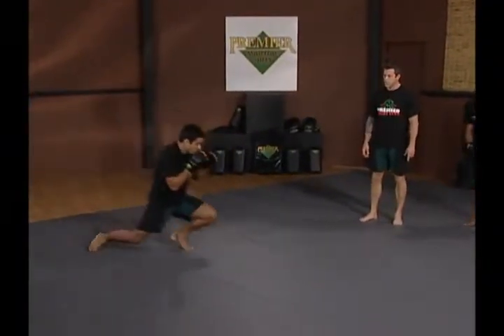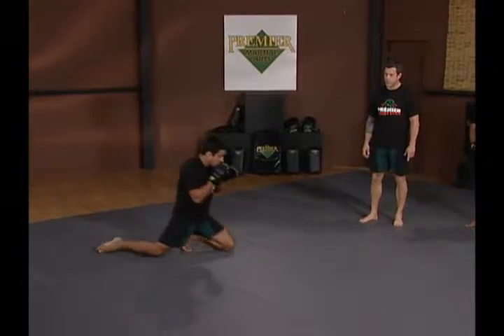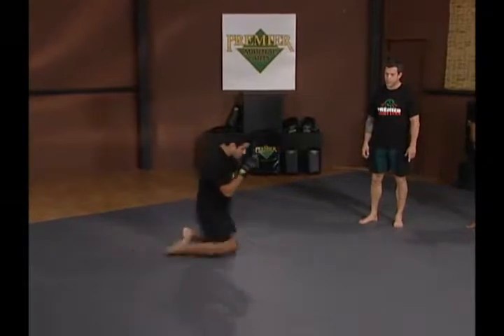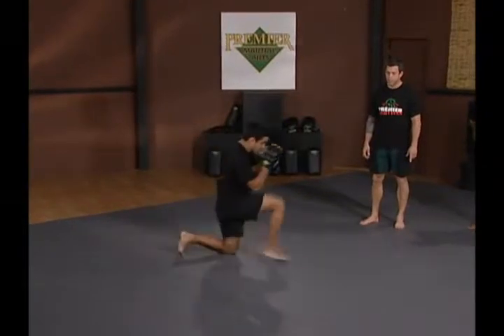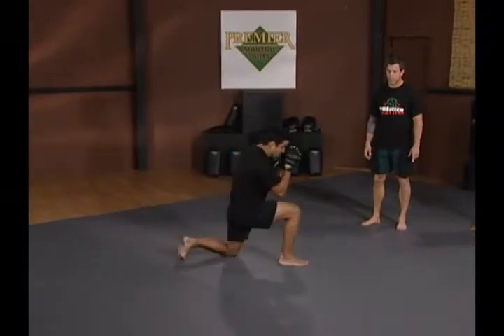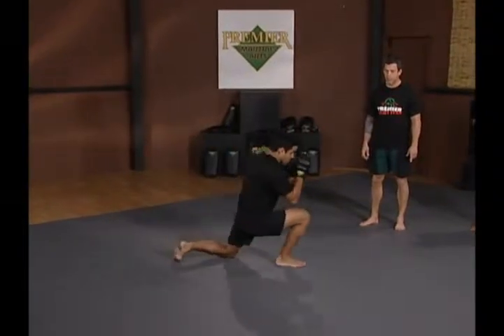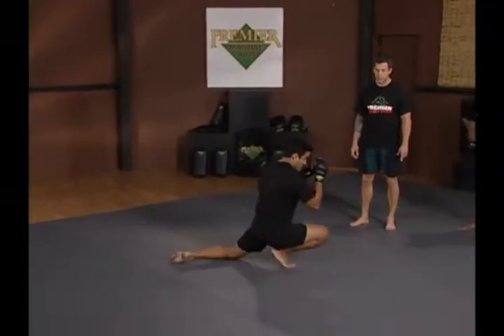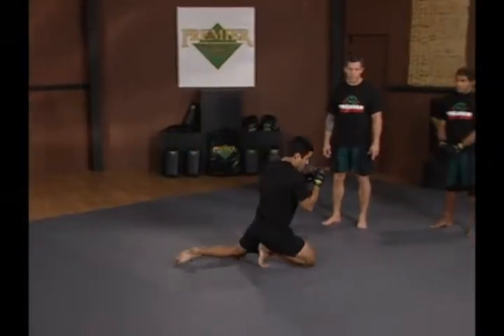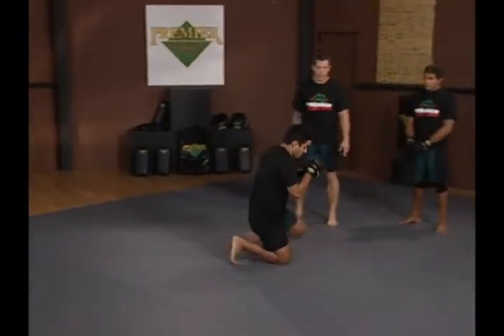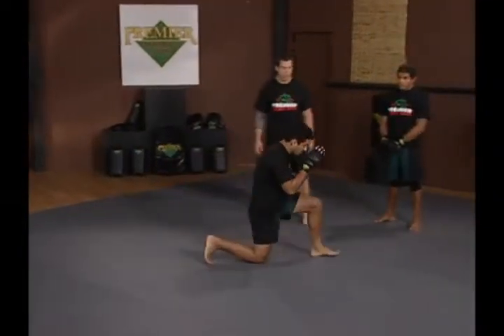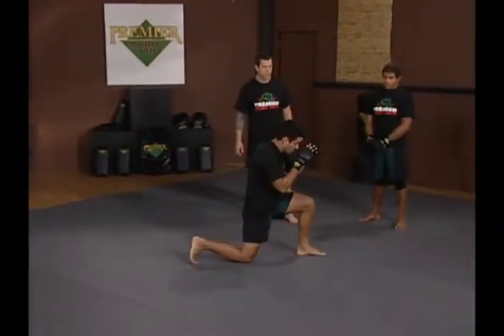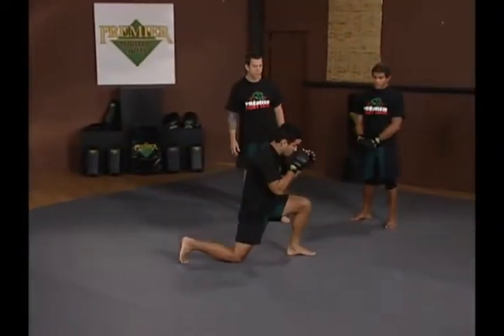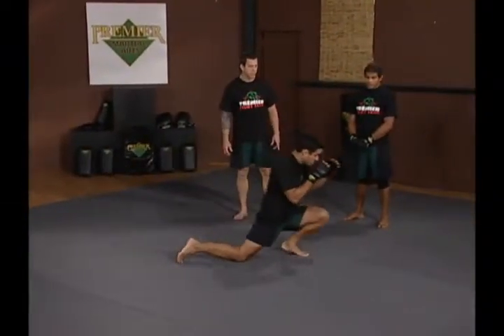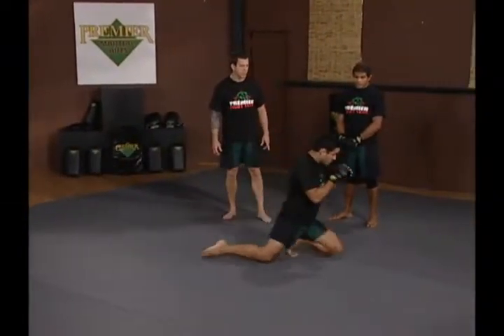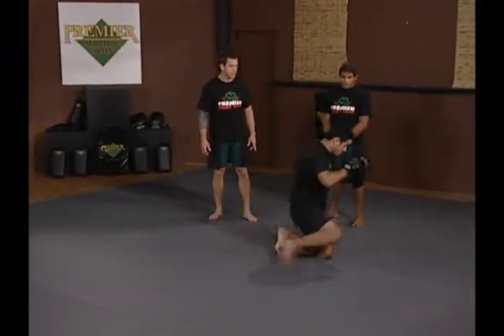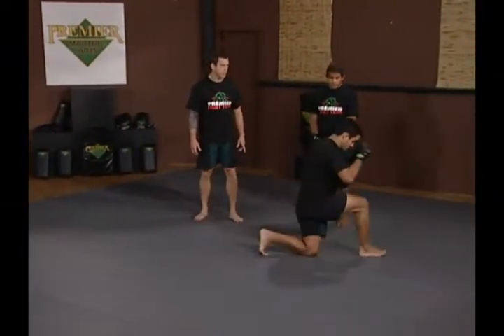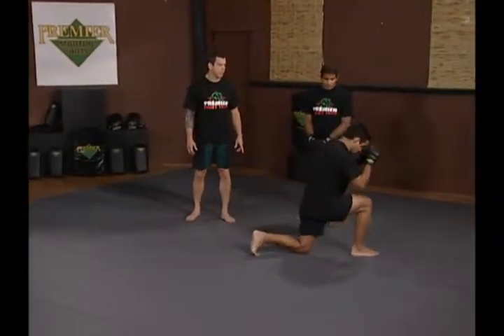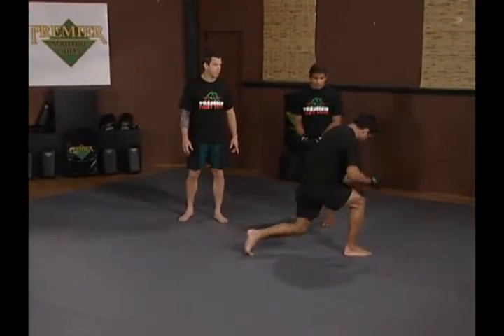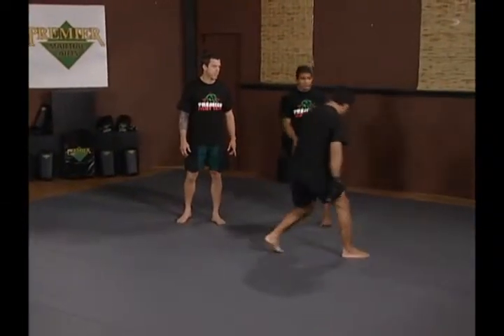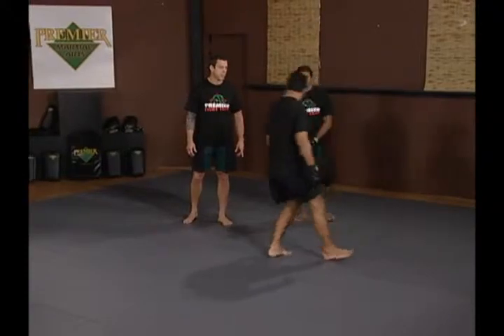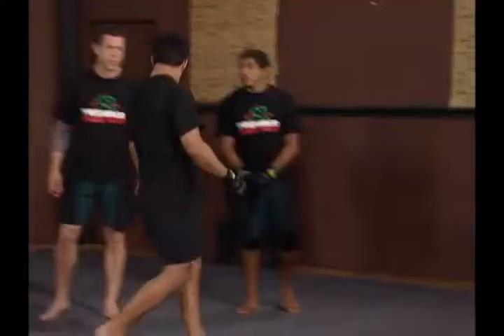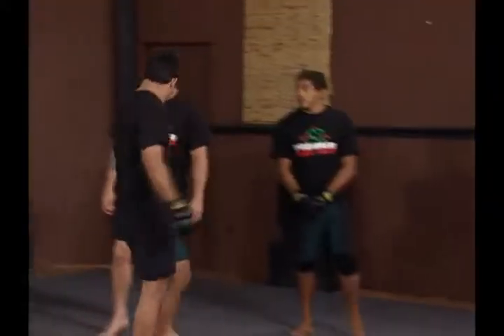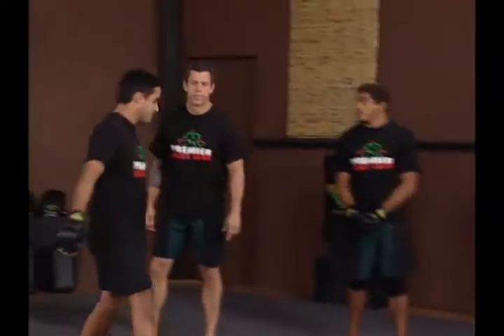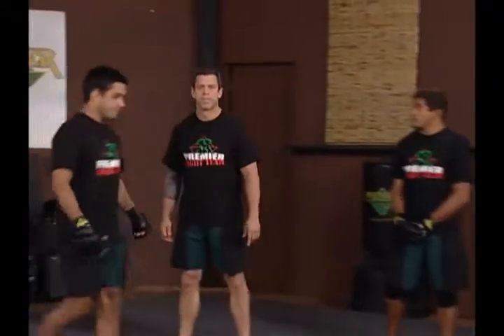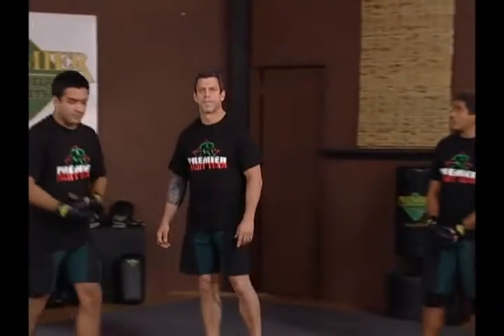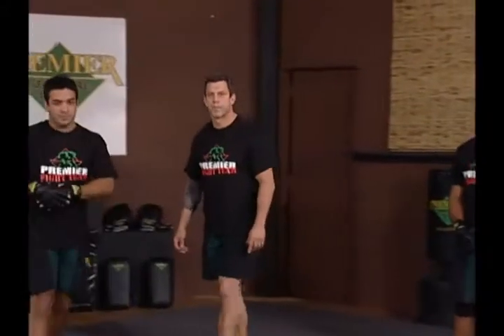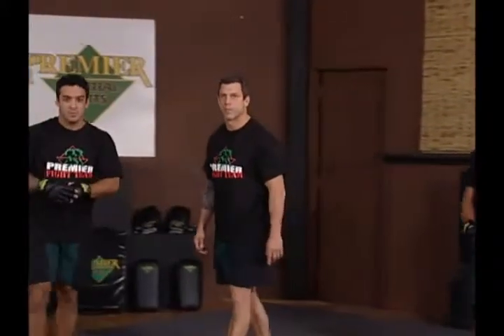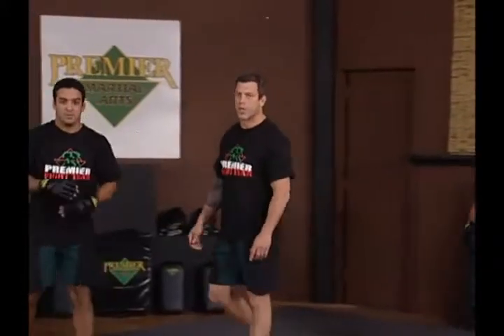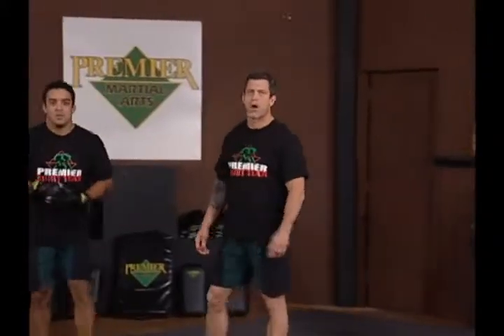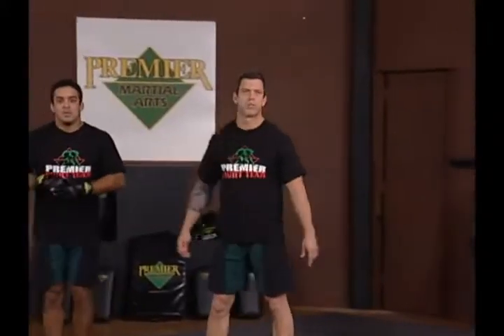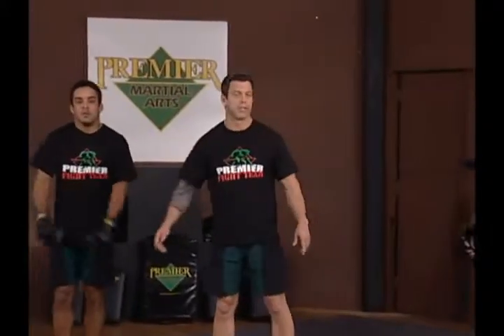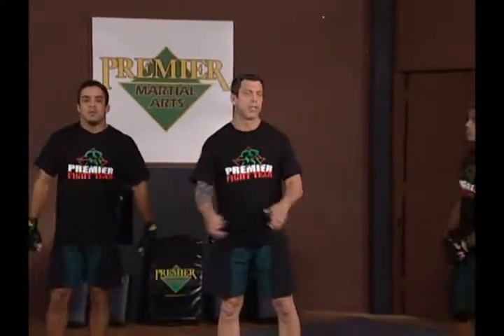Penetration step, drag through. Penetration step, penetration step. Duck walks for your takedowns.